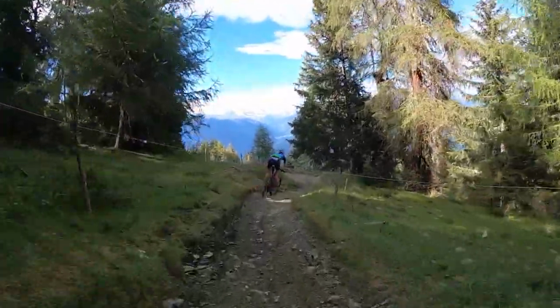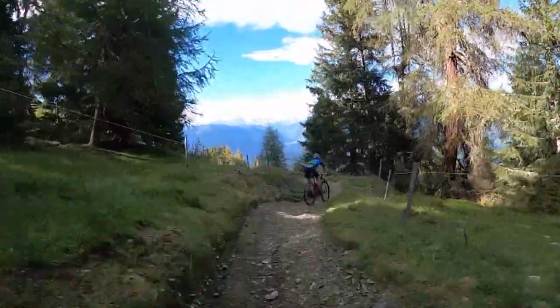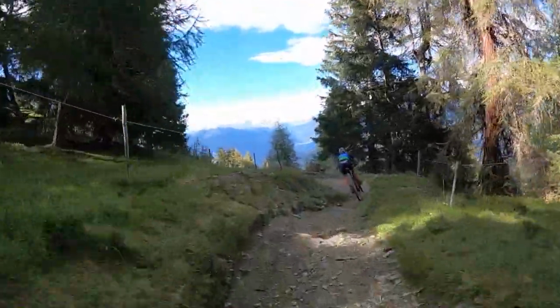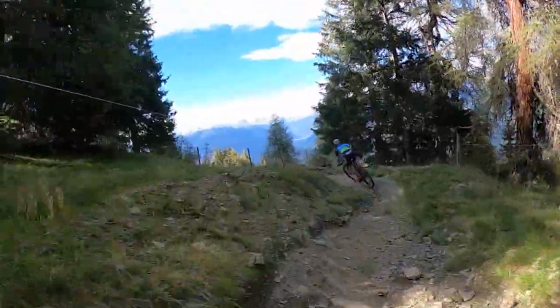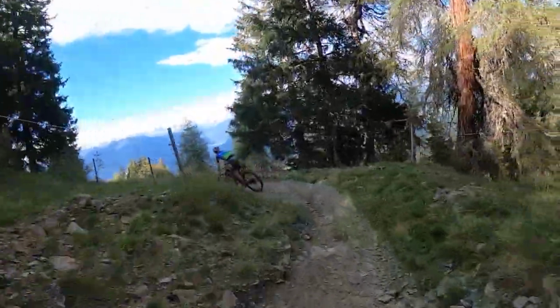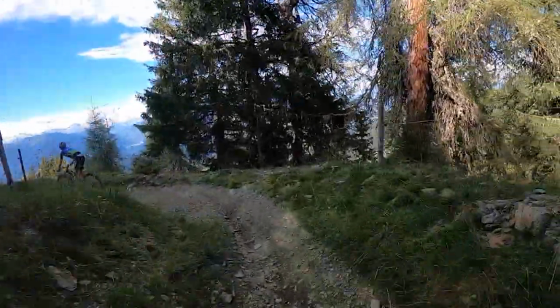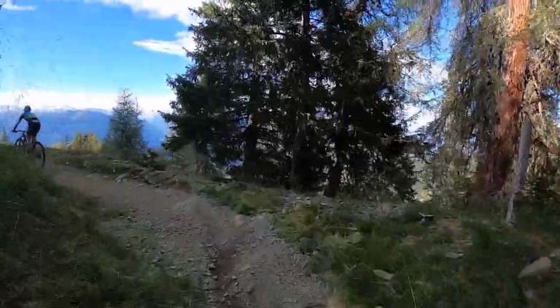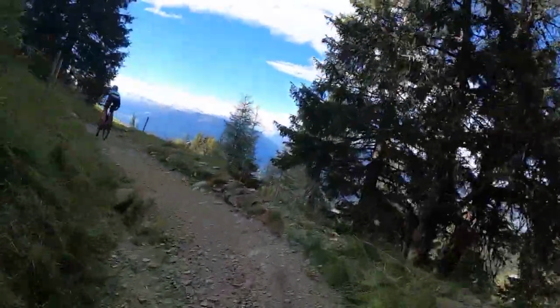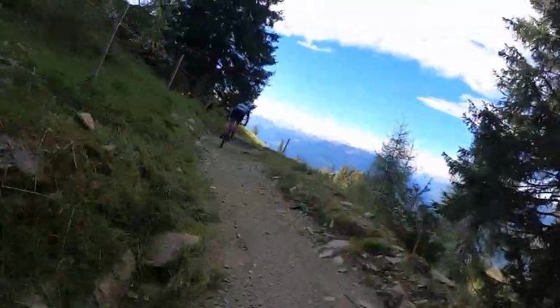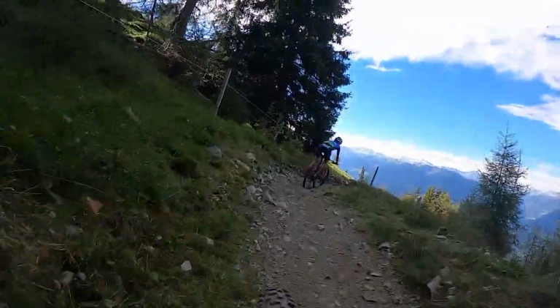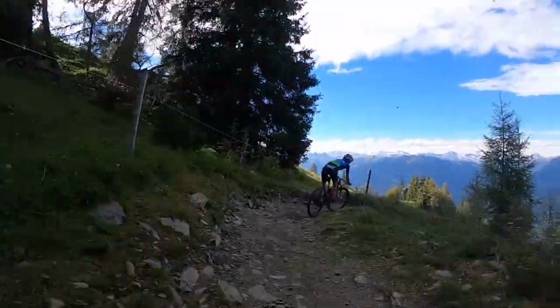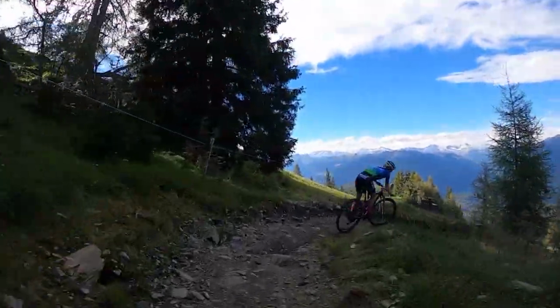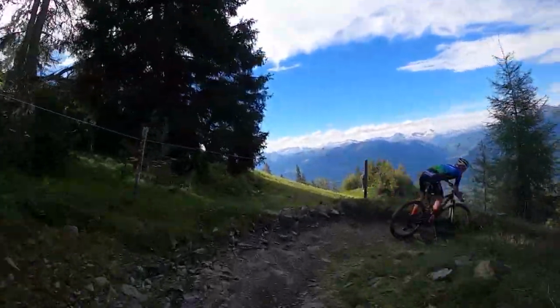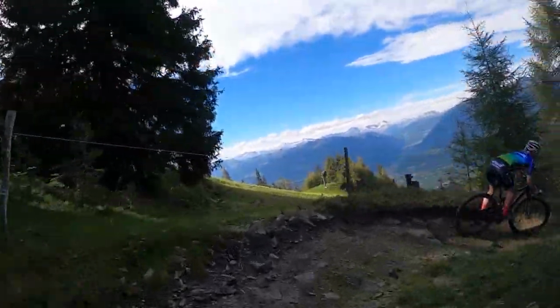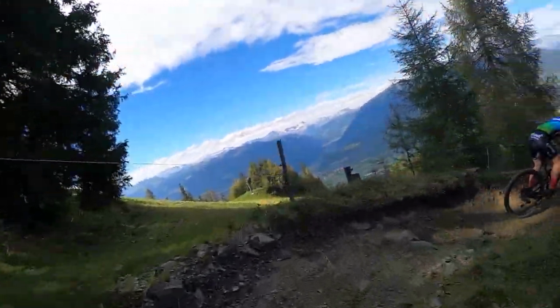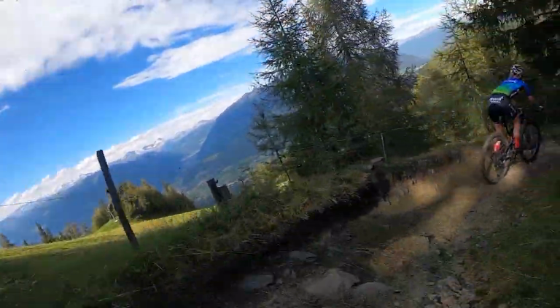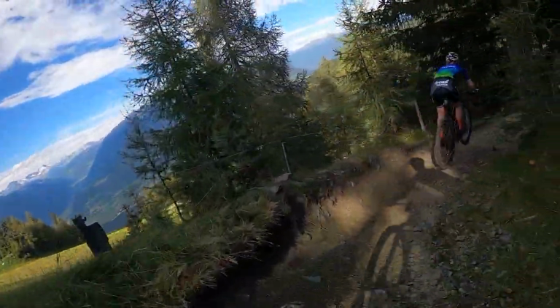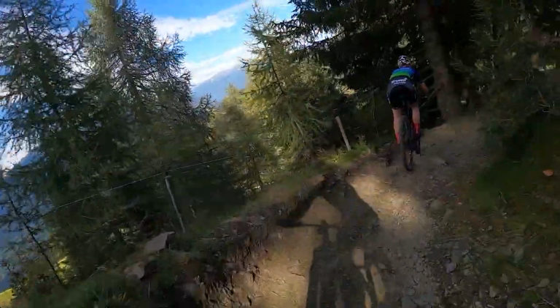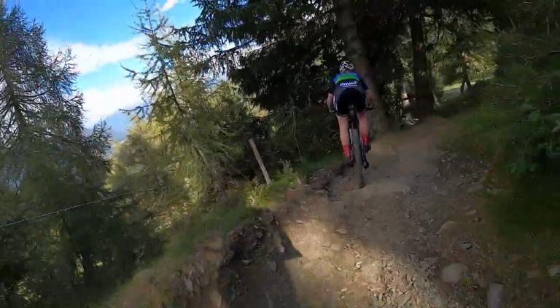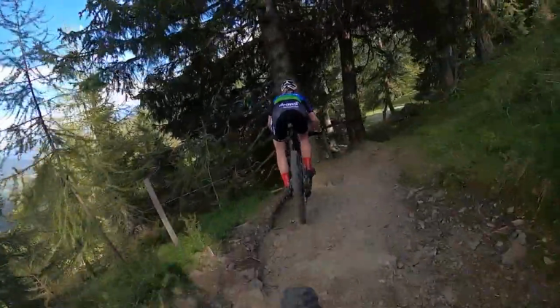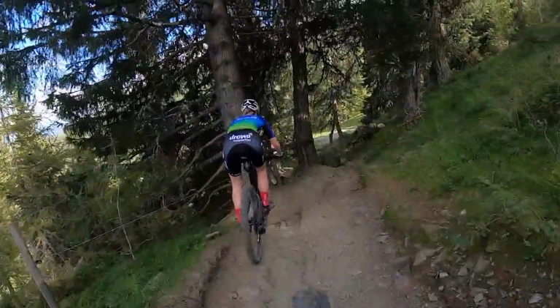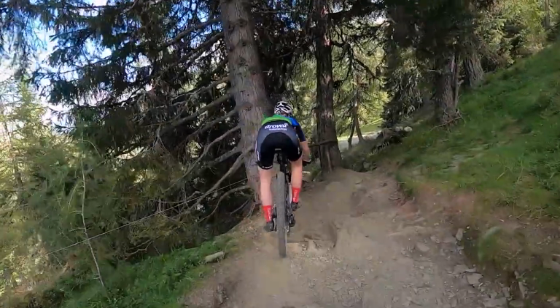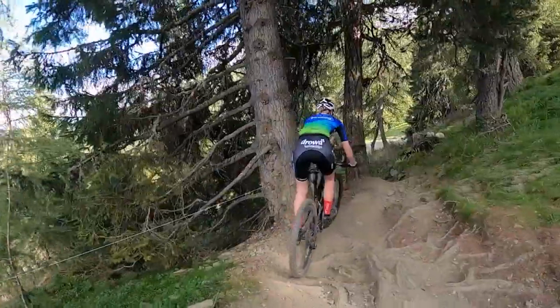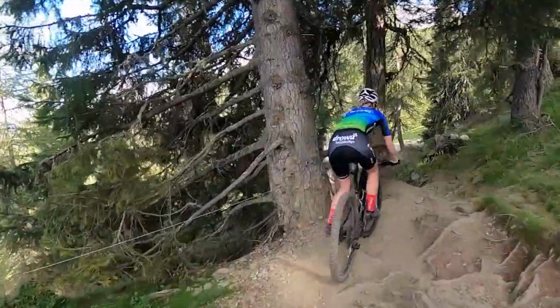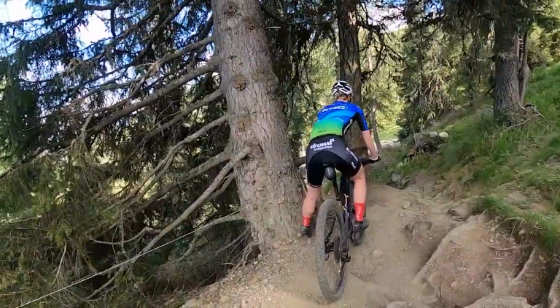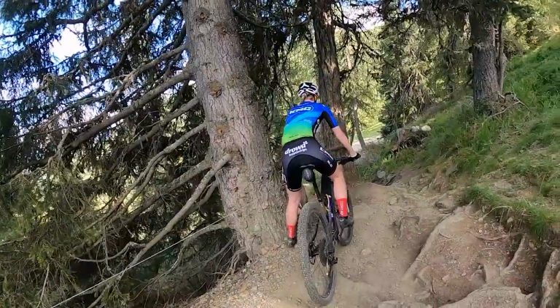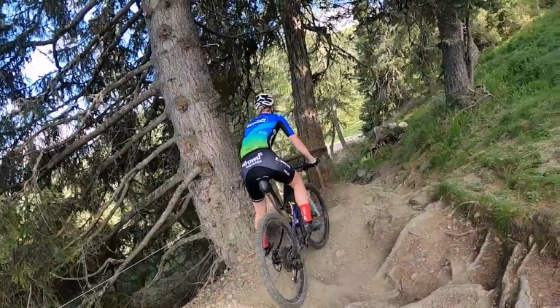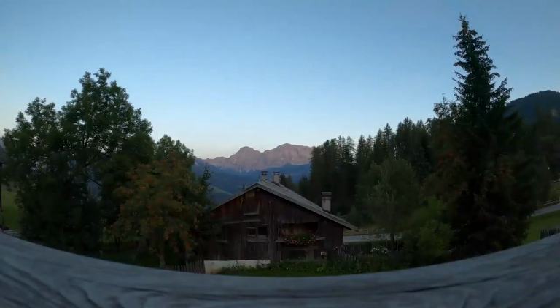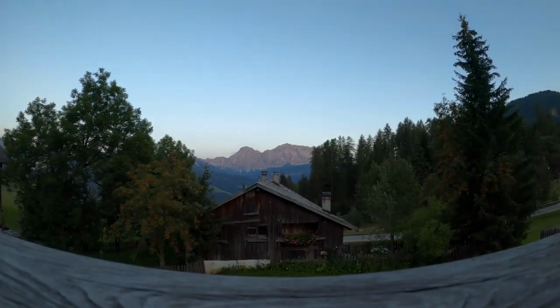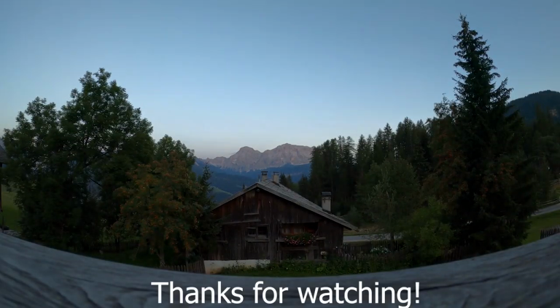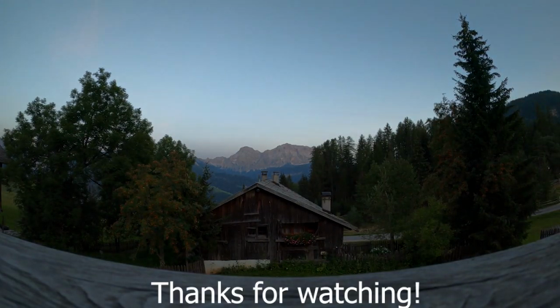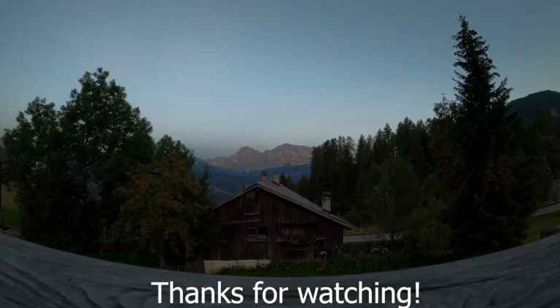Right now I show you the part that is skipped by the organization. This is the most technical descent that normally is in the course. I must say that I'm pretty lucky that I have another year to practice my downhill skills.